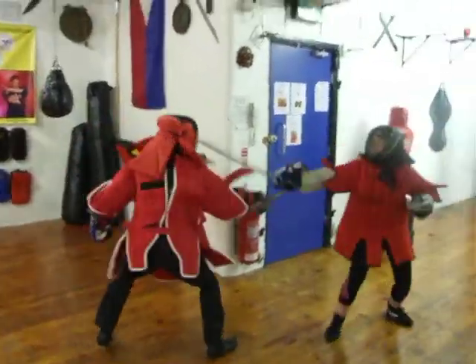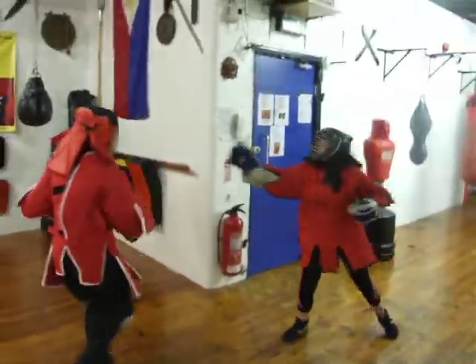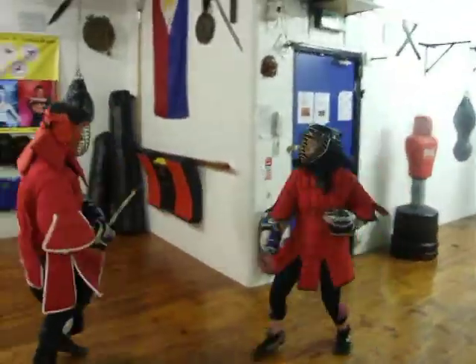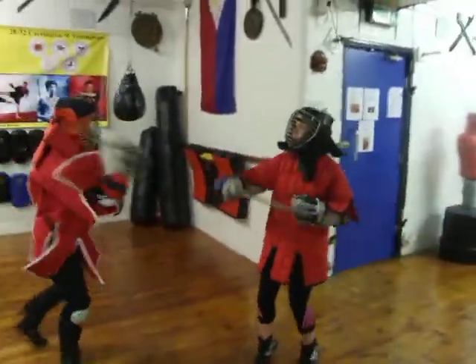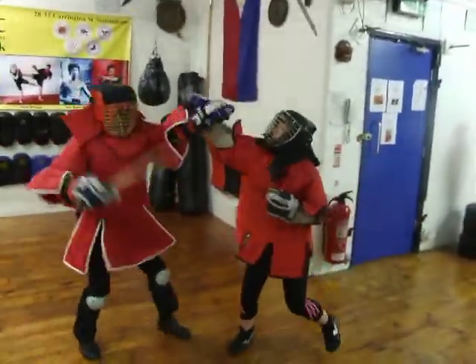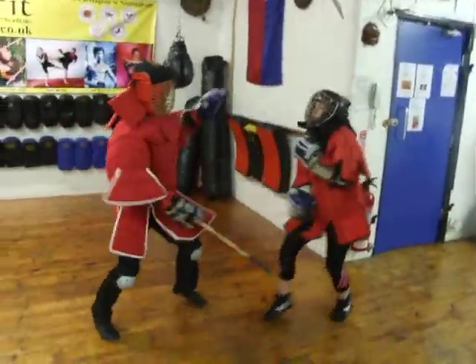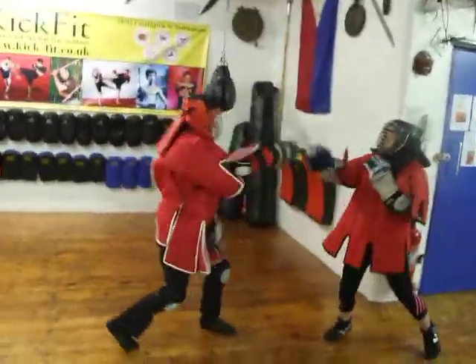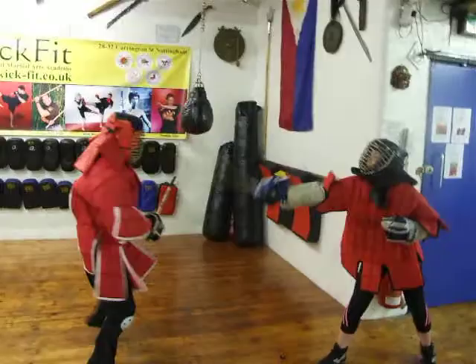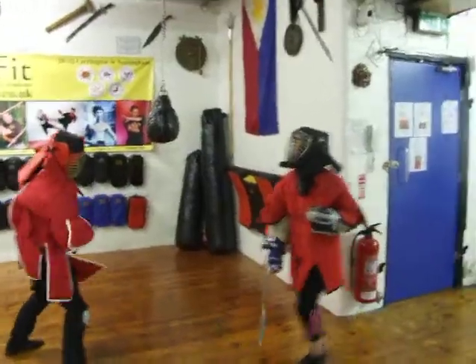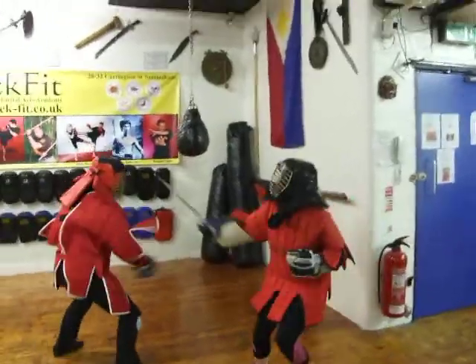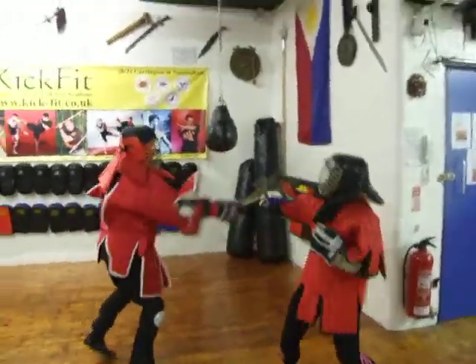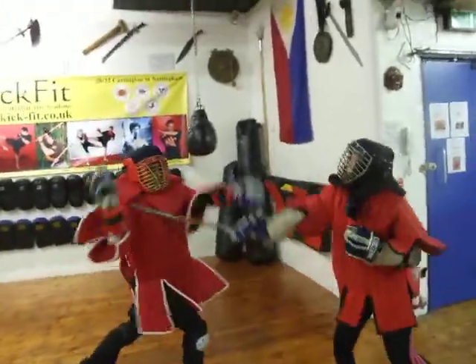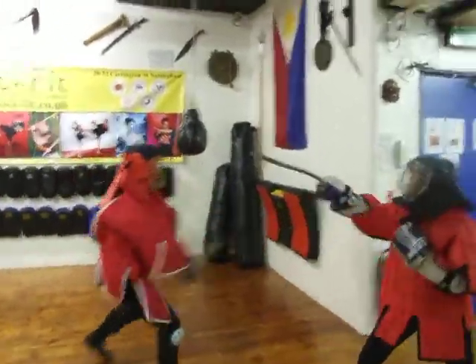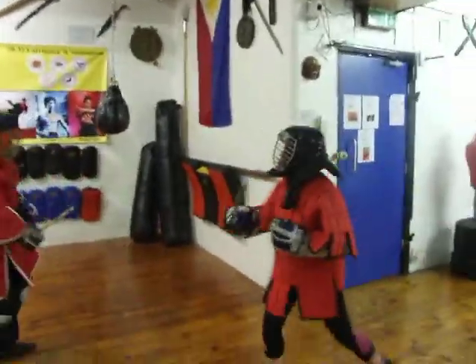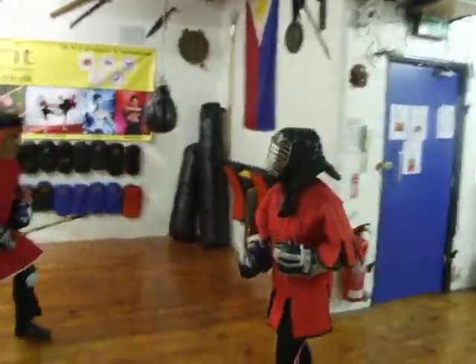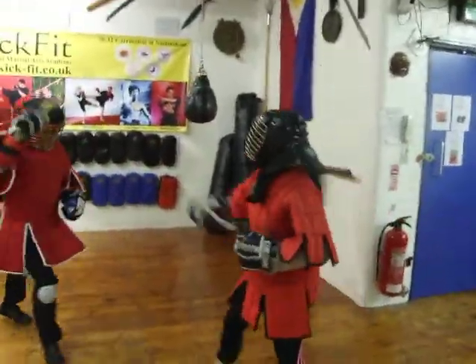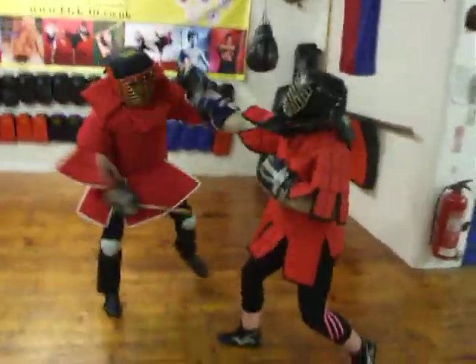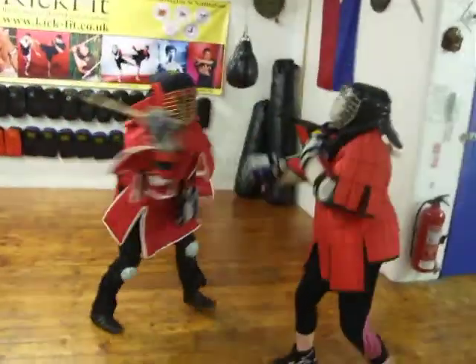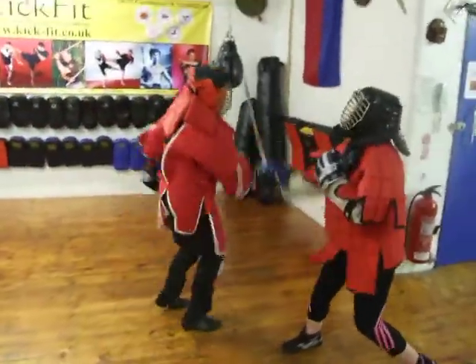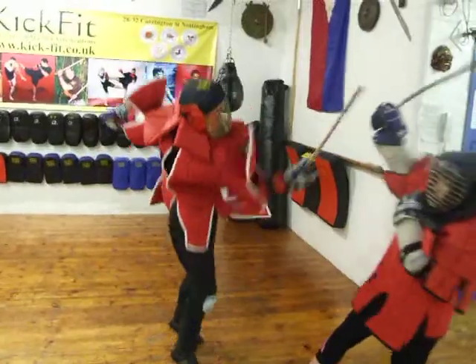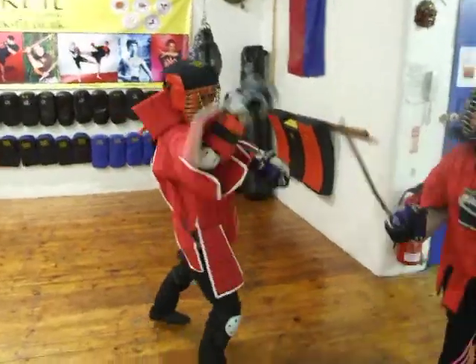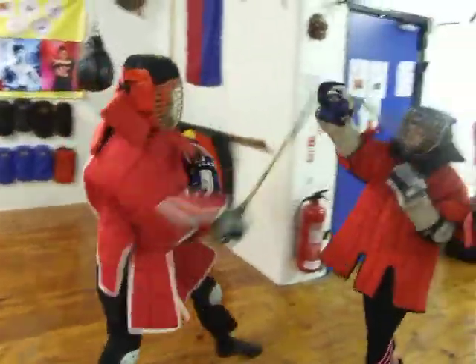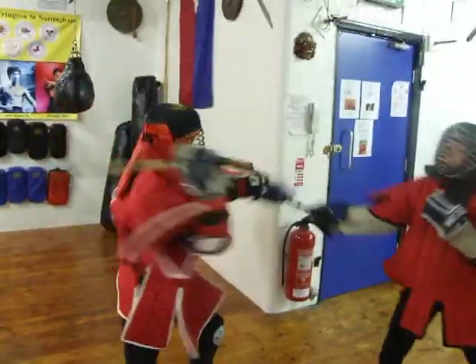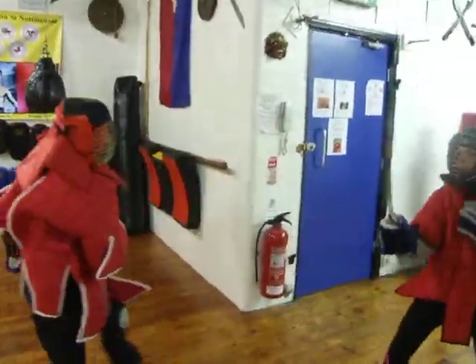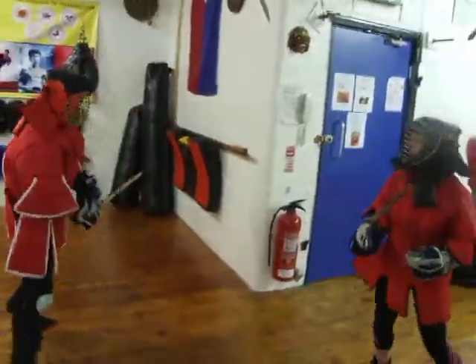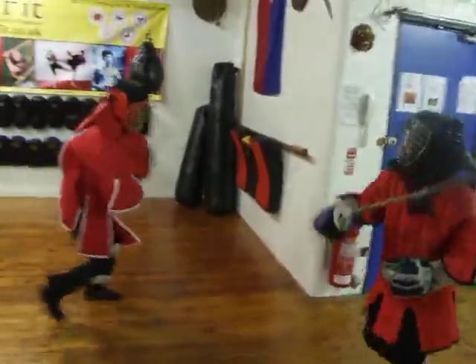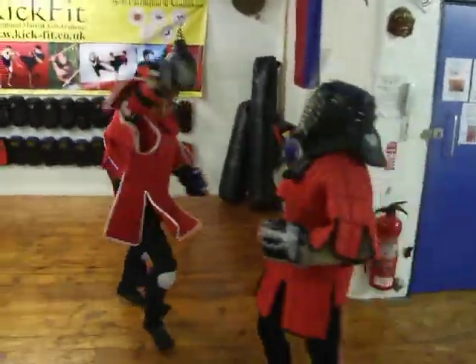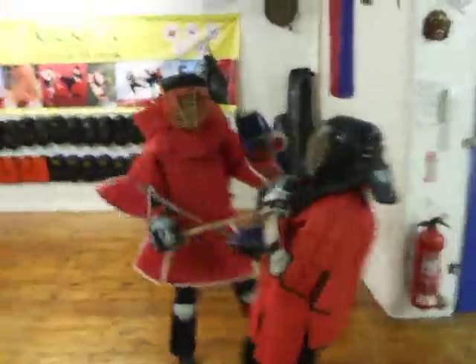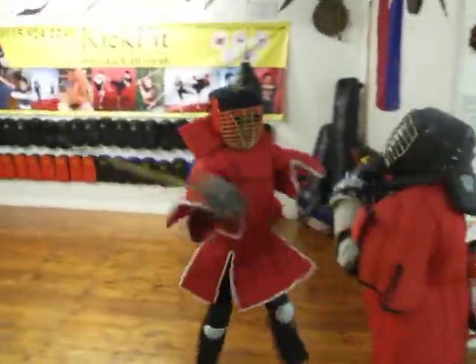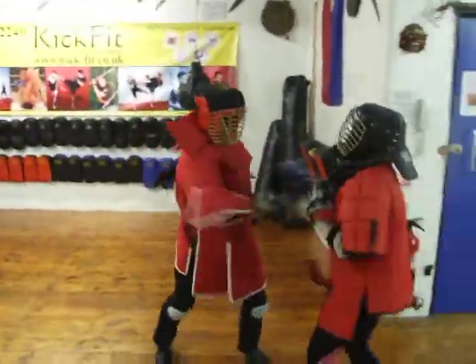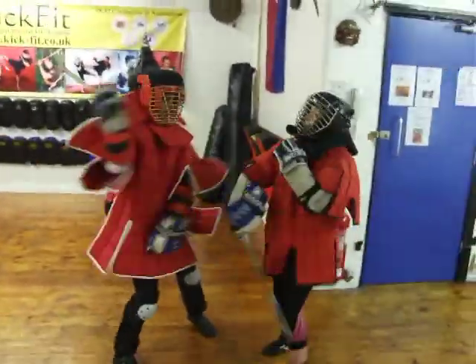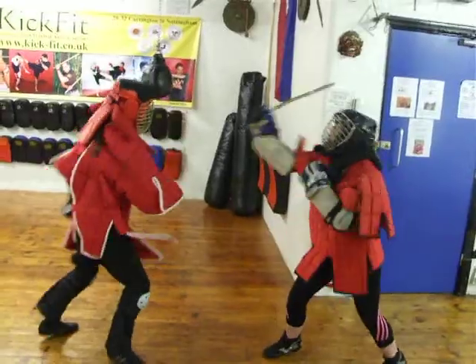Oh, it's hard in here. Go on K, go on. Half point, 30 seconds. Move round K, move round.